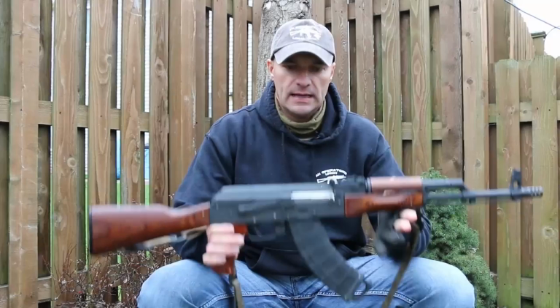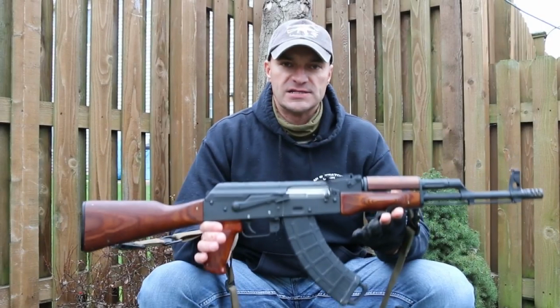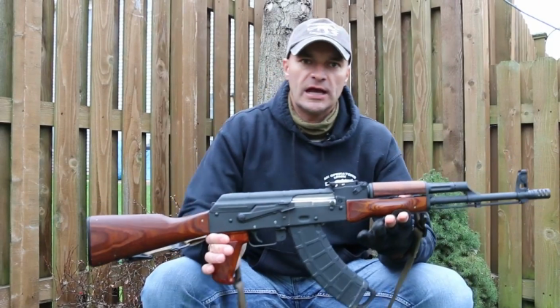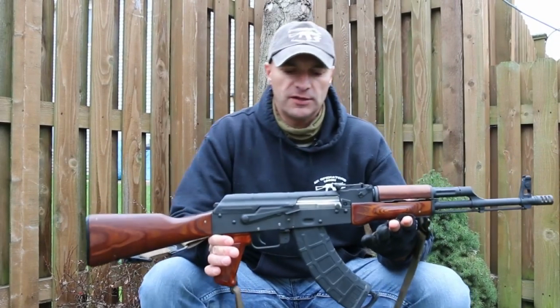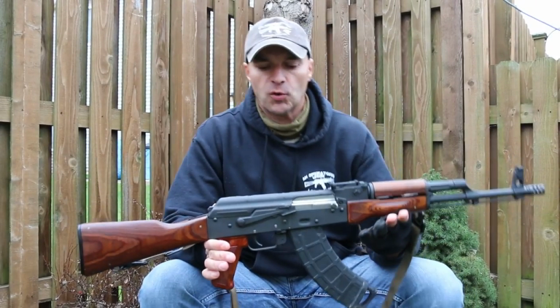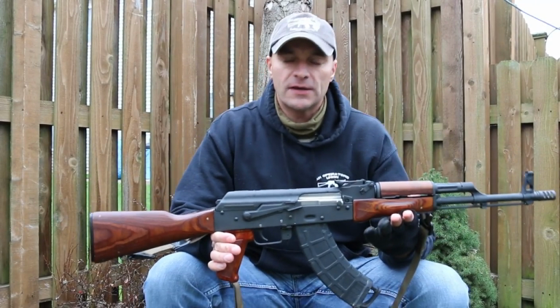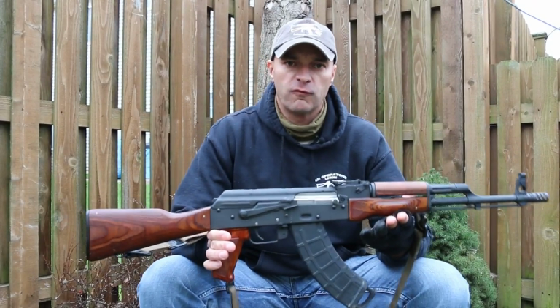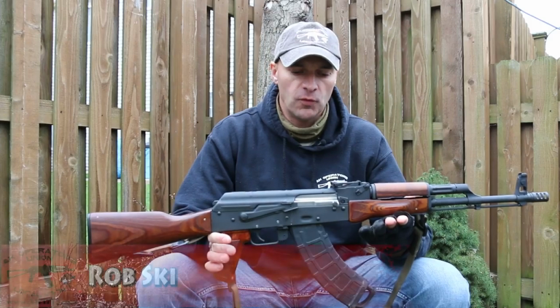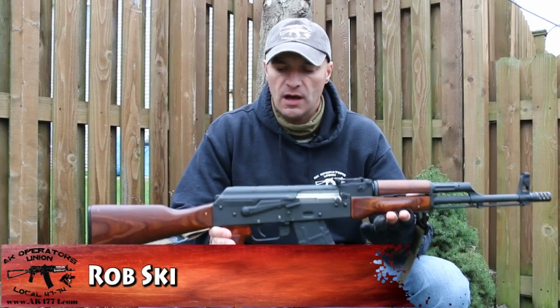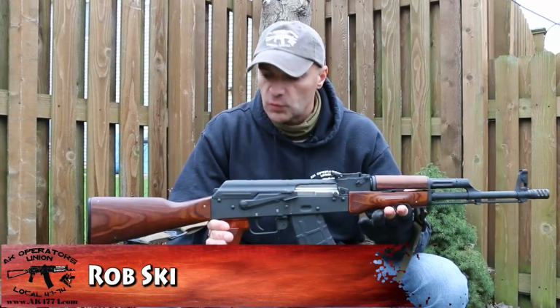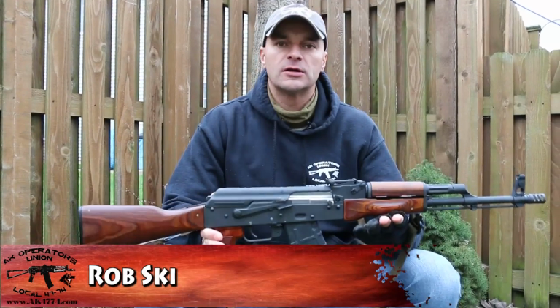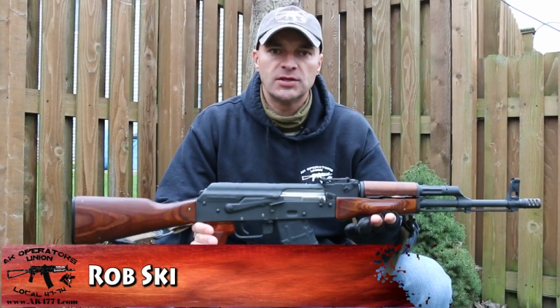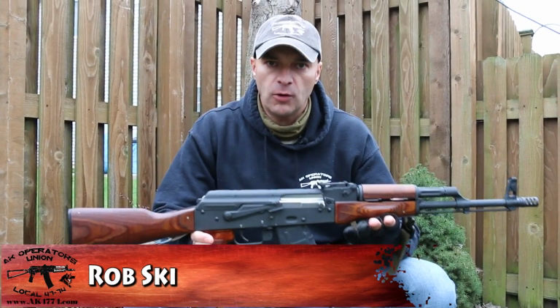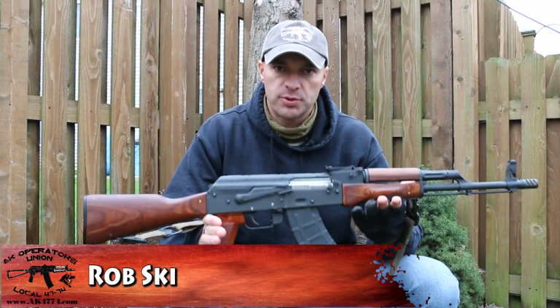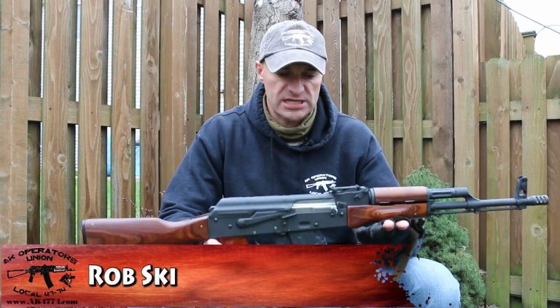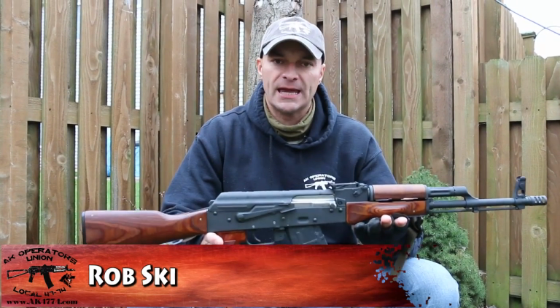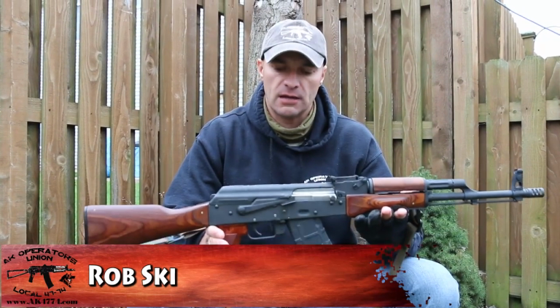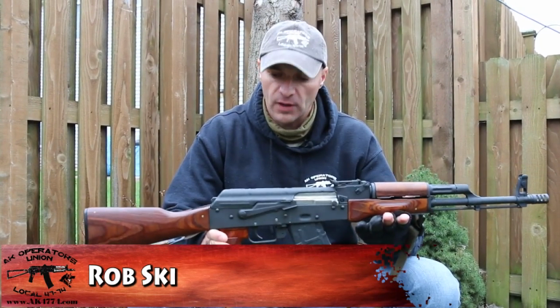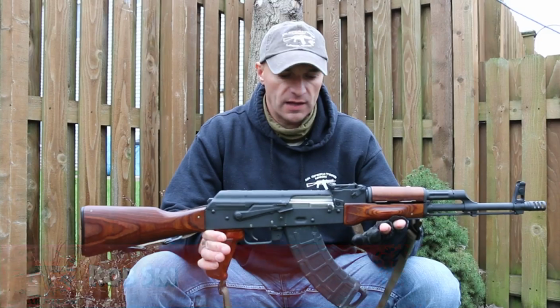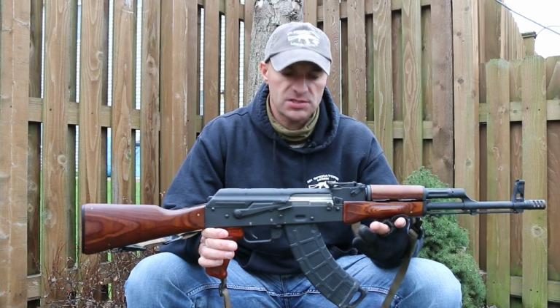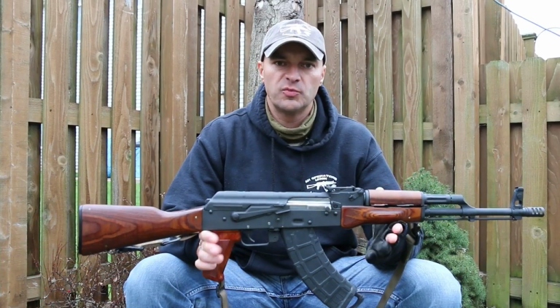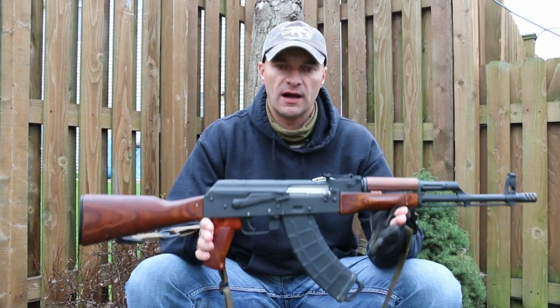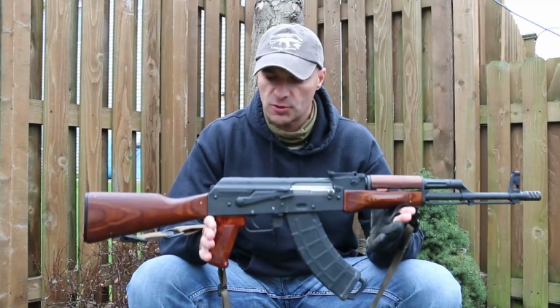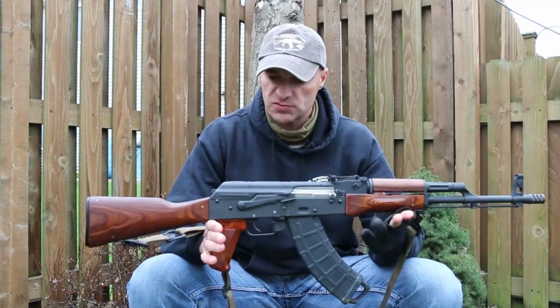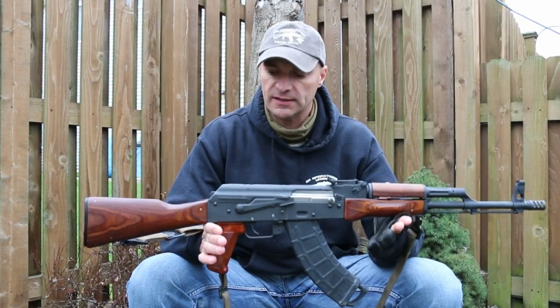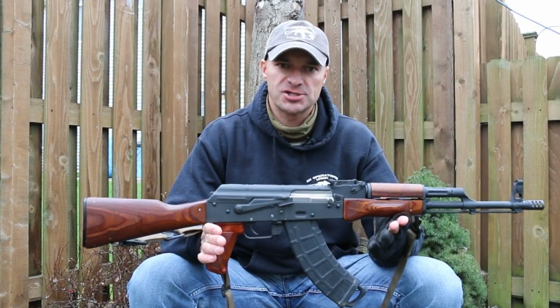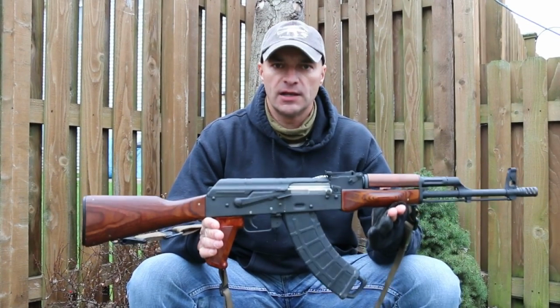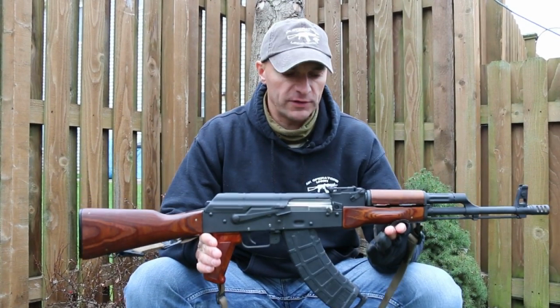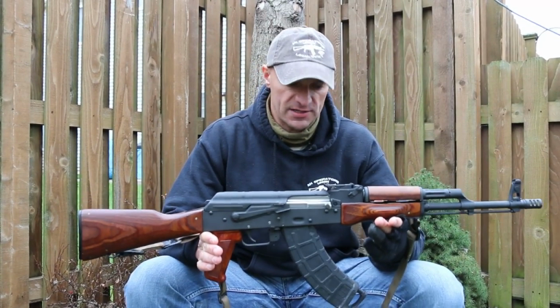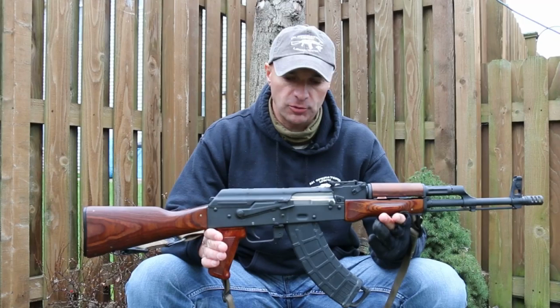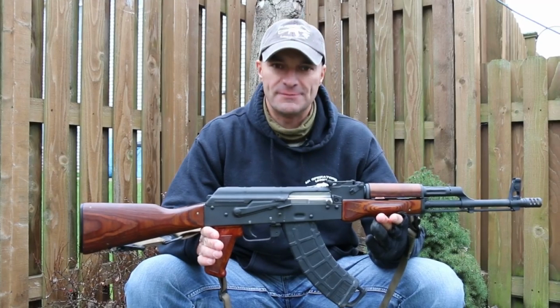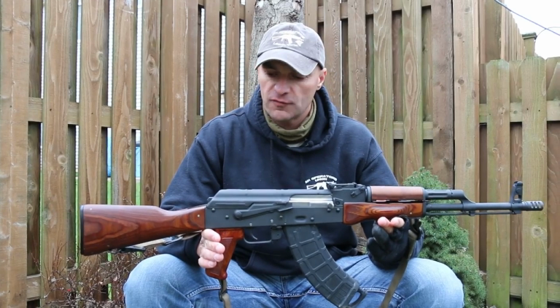Hi guys, today I want to give you a quick overview, a quick guide on how to purchase an AK rifle. This is going to be short and sweet, in a nutshell, and hopefully give you some good tips.